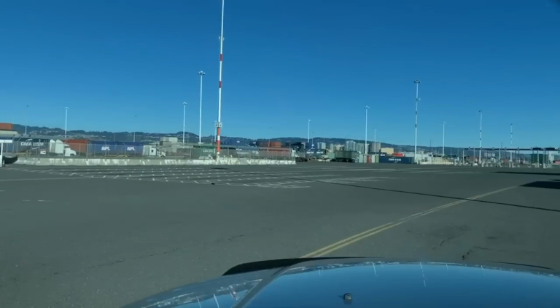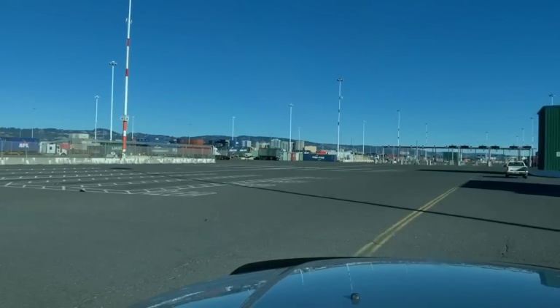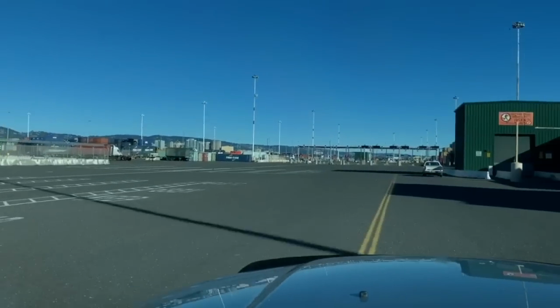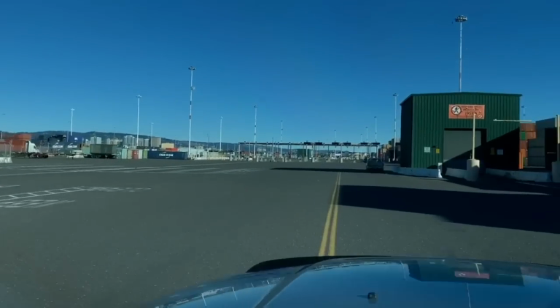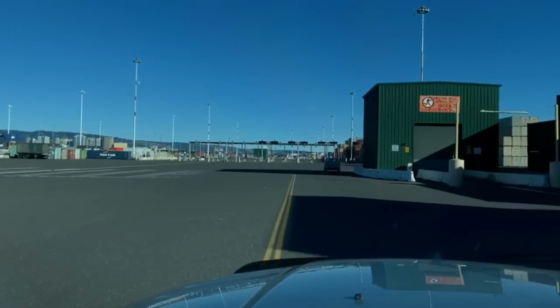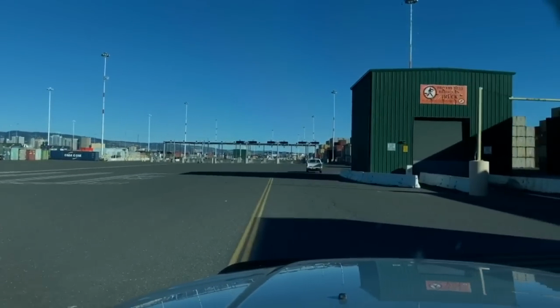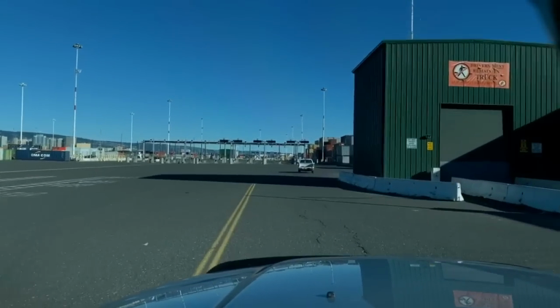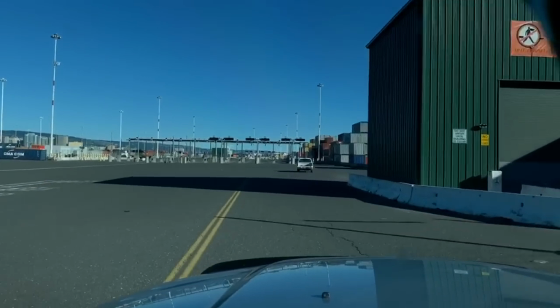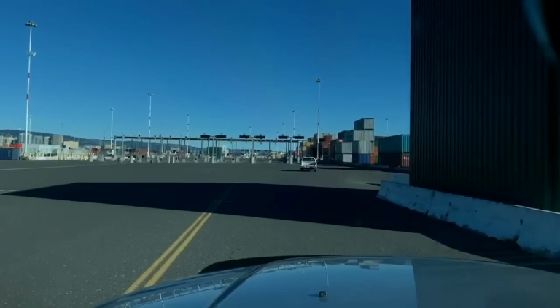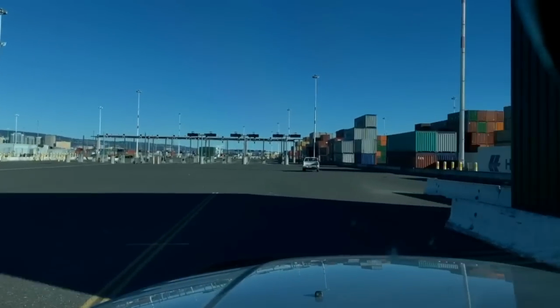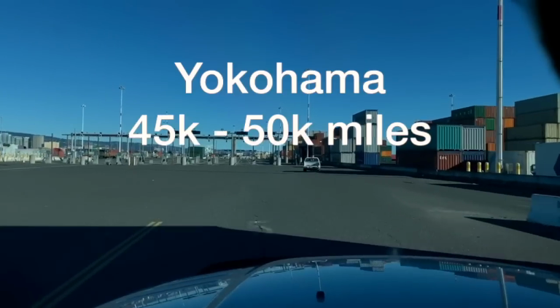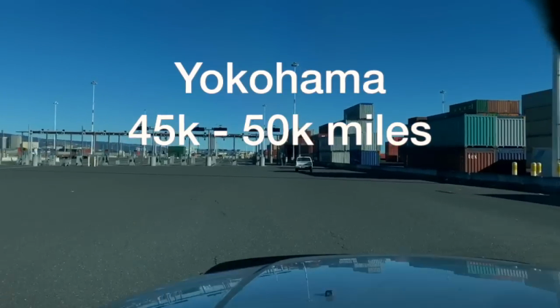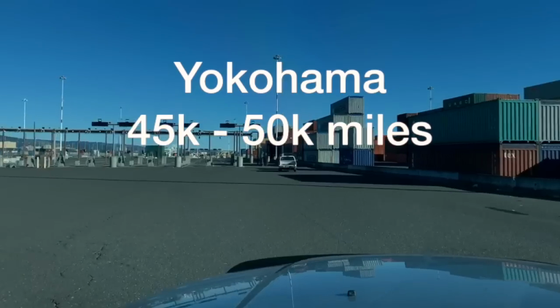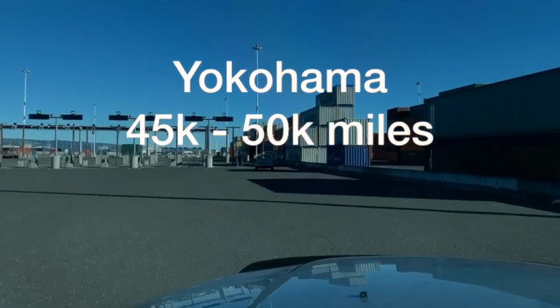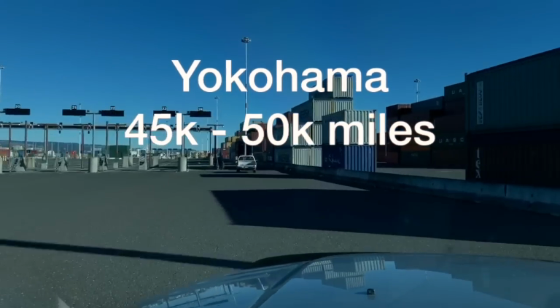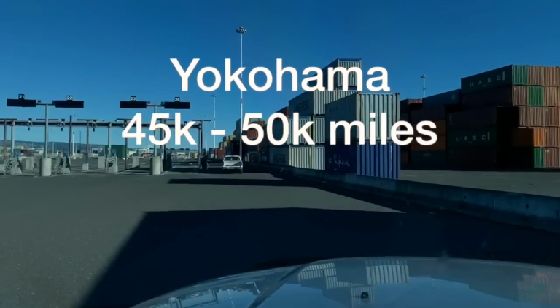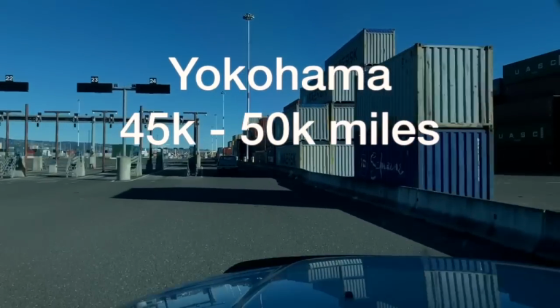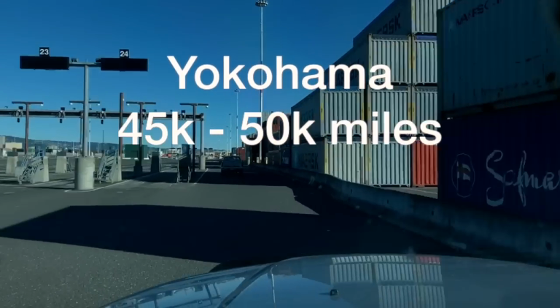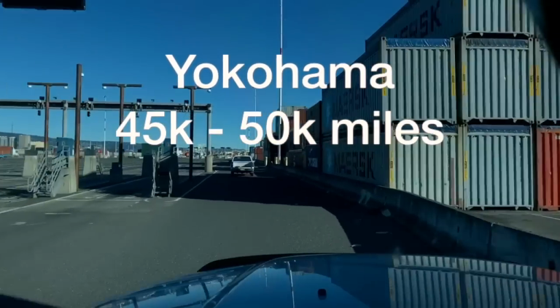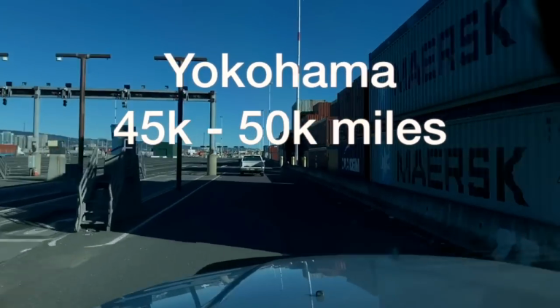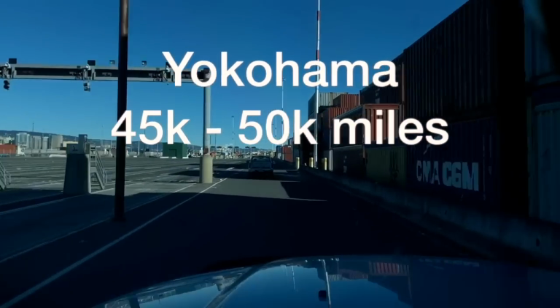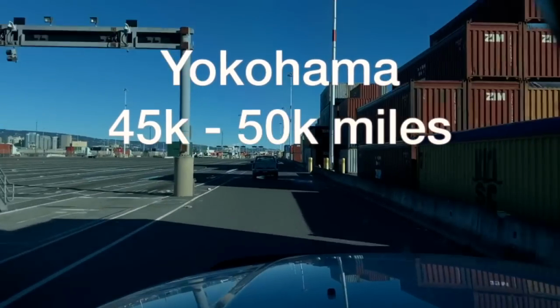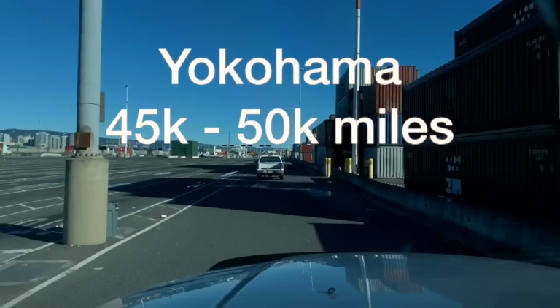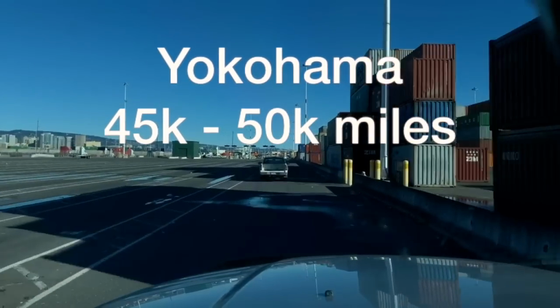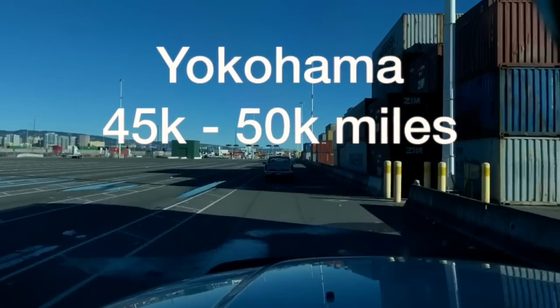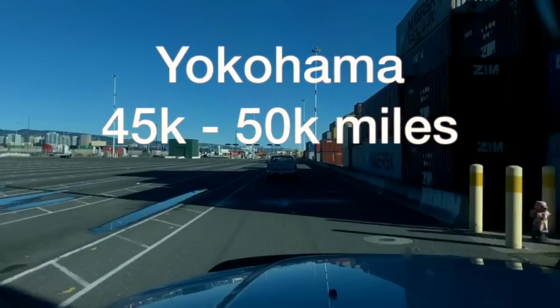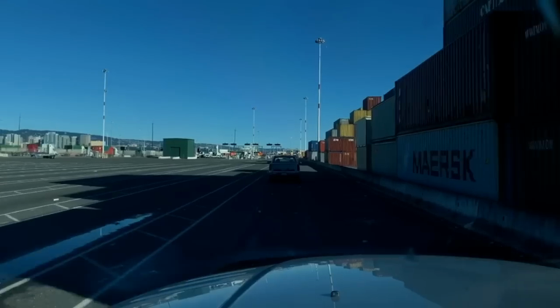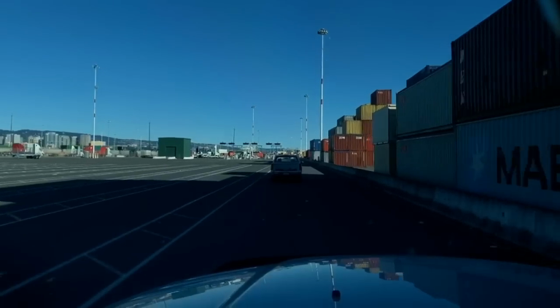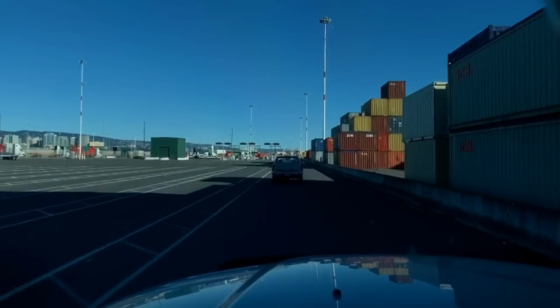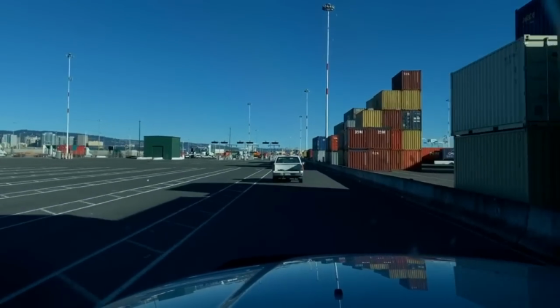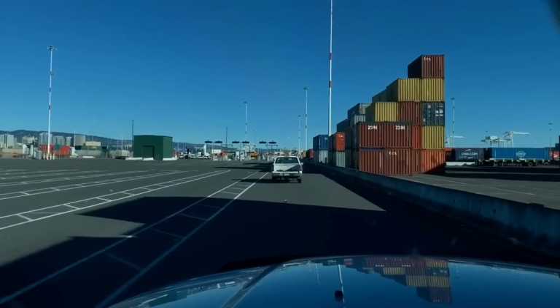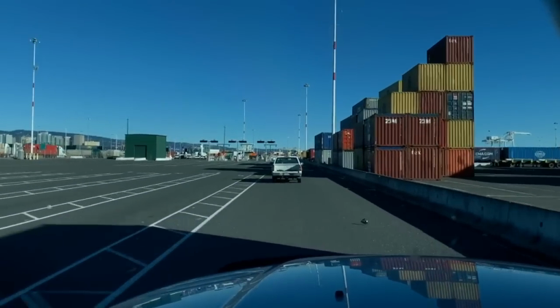I had good luck with Yokohamas. They started lasting me upwards of 45,000 to 50,000 miles, so that's really good. But then they discontinued those, and I thought I could get better tires.